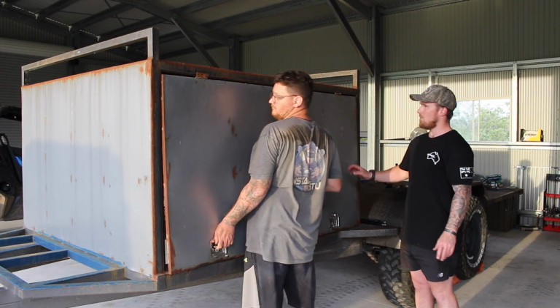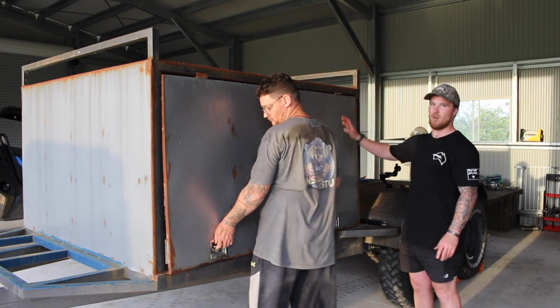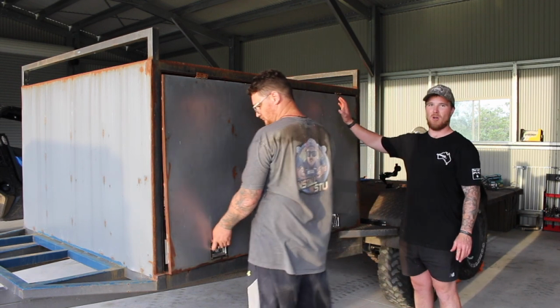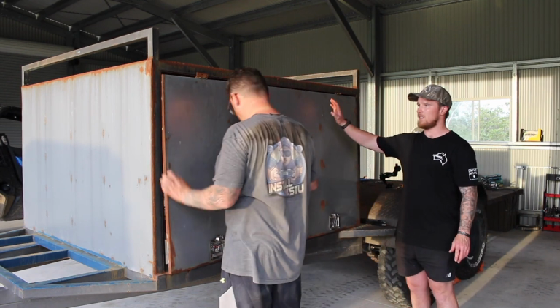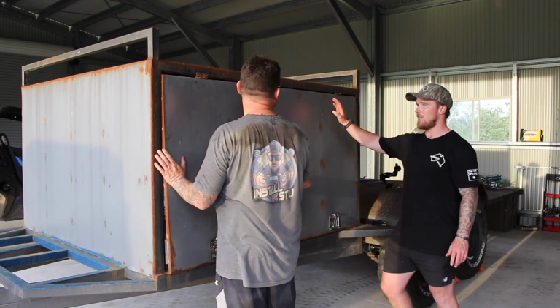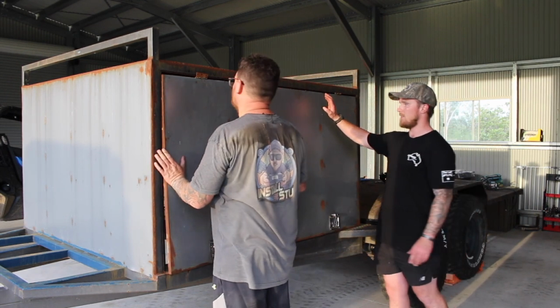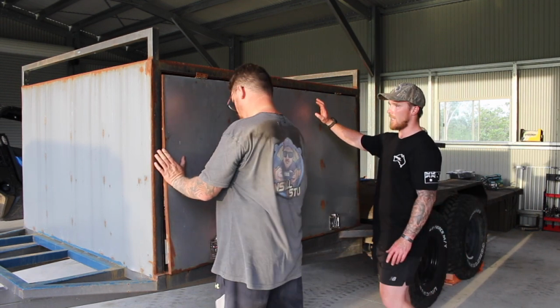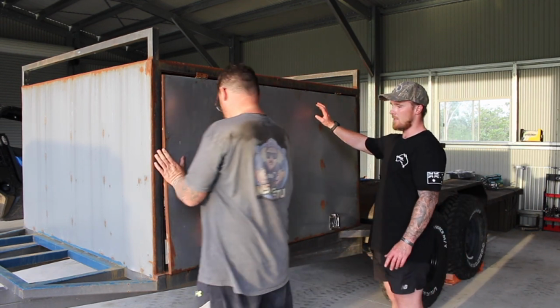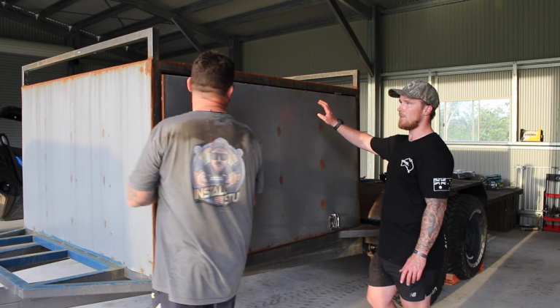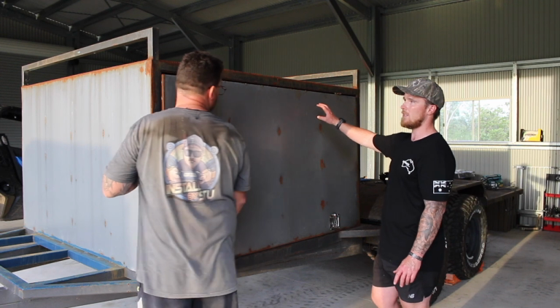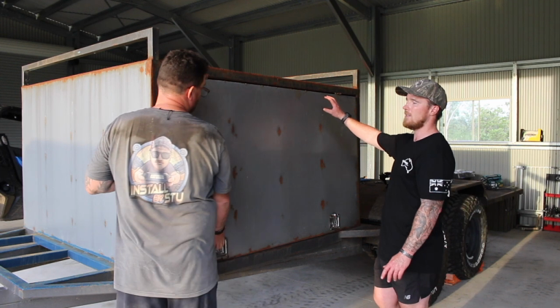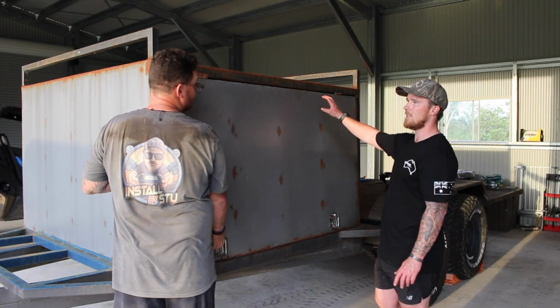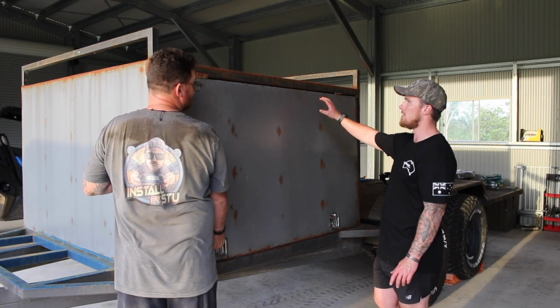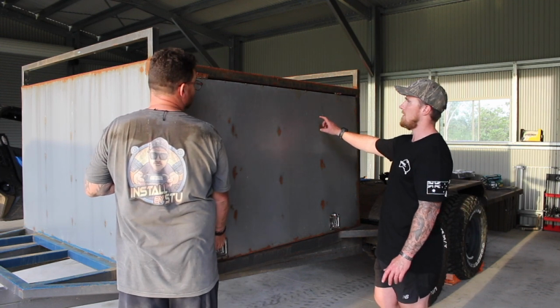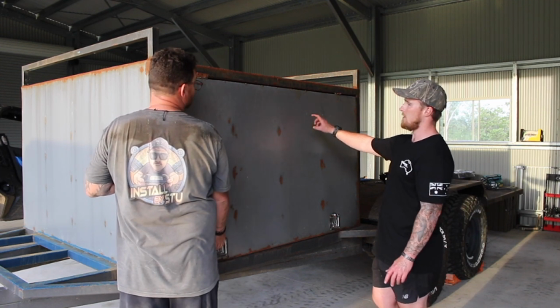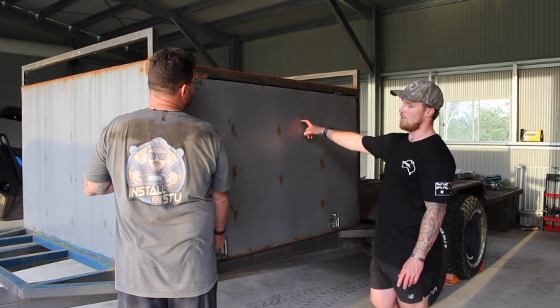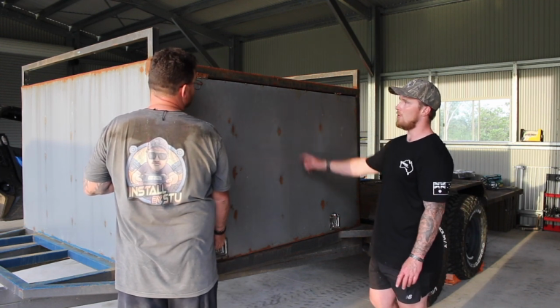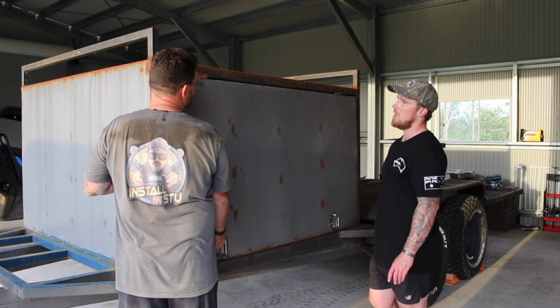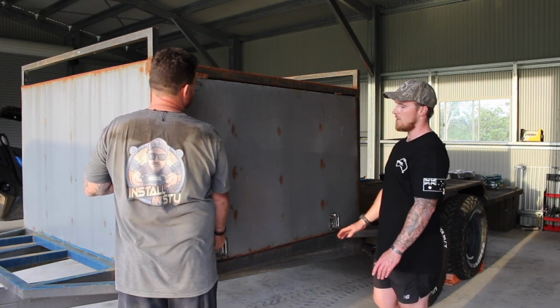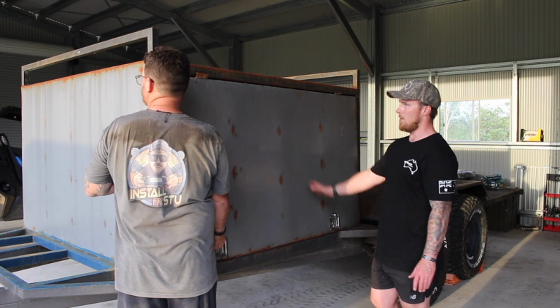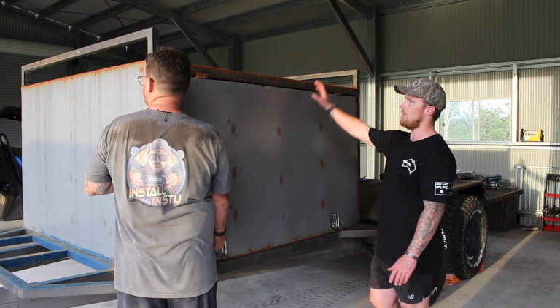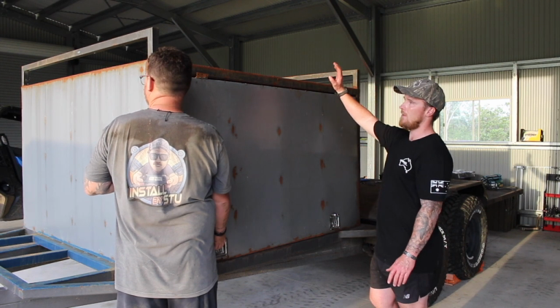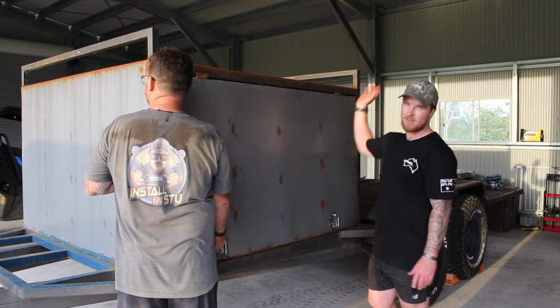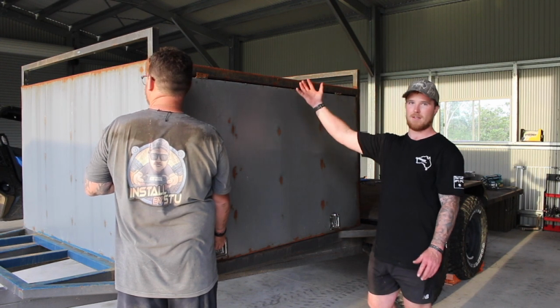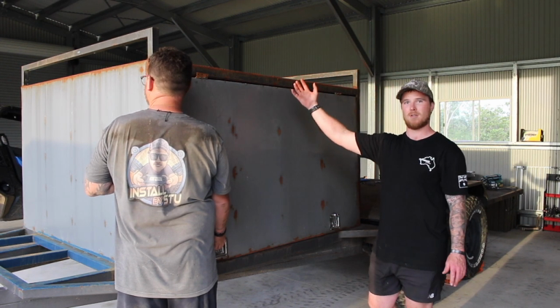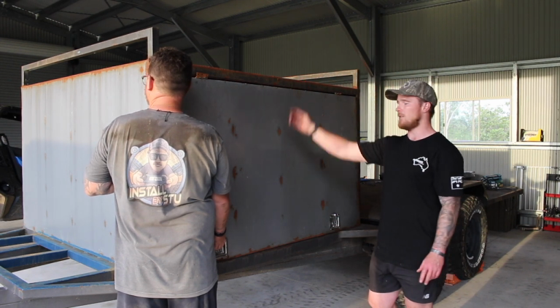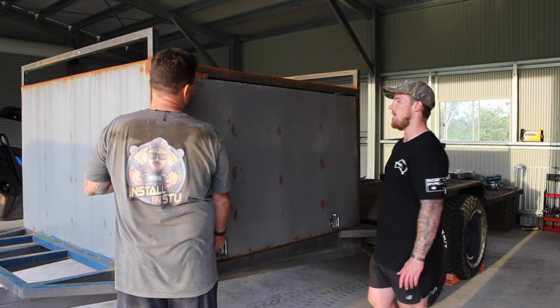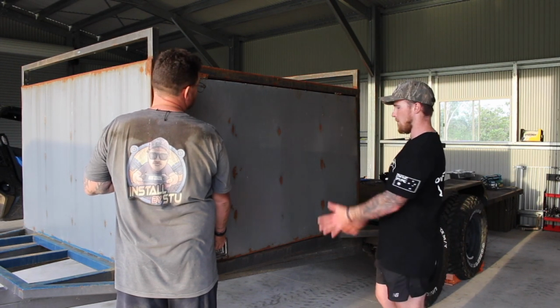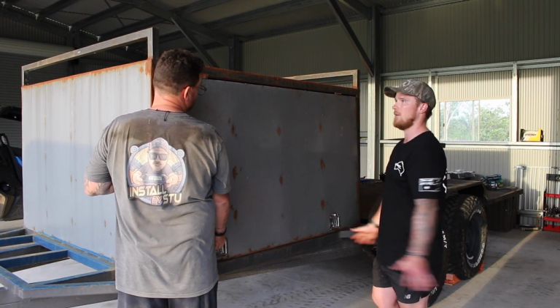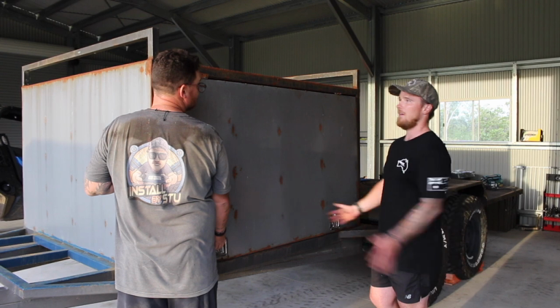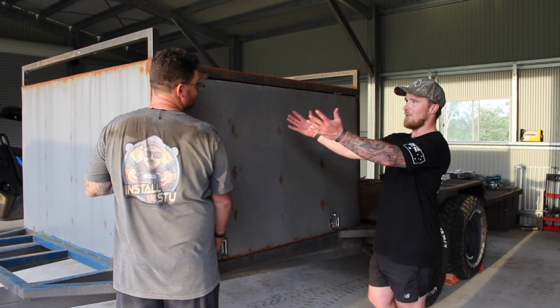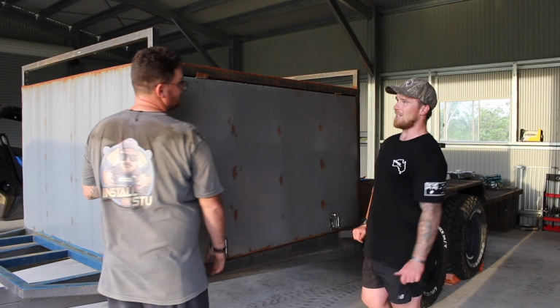We've already removed one side off this and I reckon that was about 50 to 60 kilos - it's just all steel. So by the time we remove the rest of this contraption we should have probably dropped around 200 kilos.